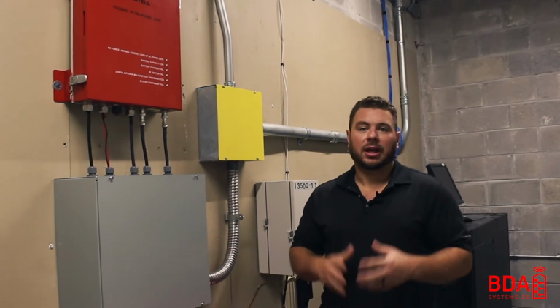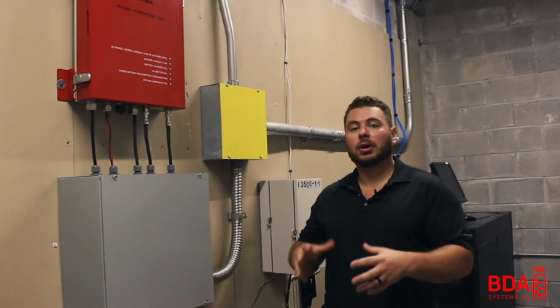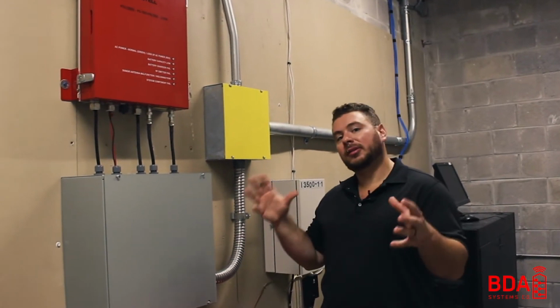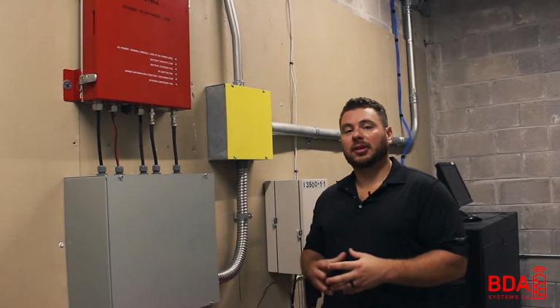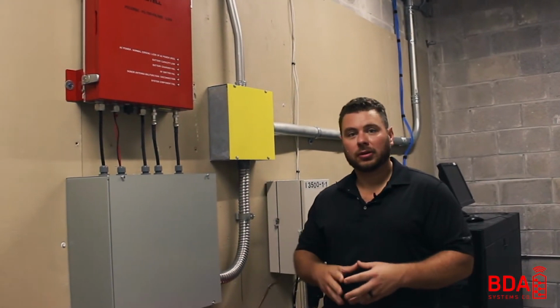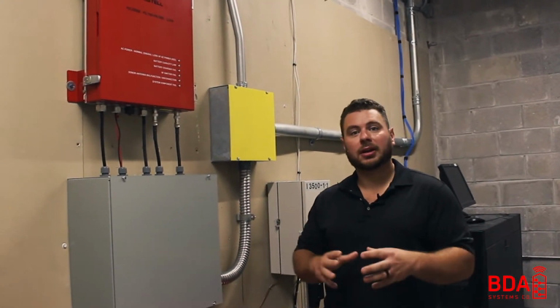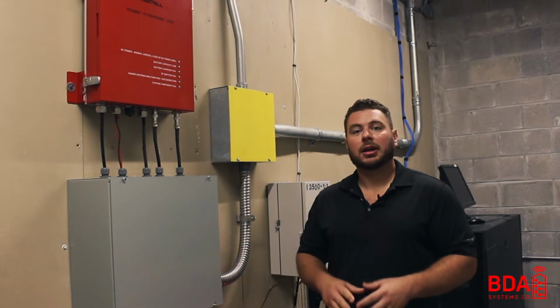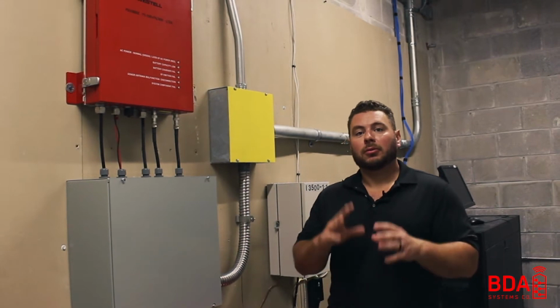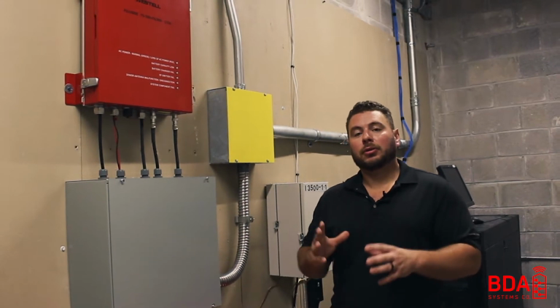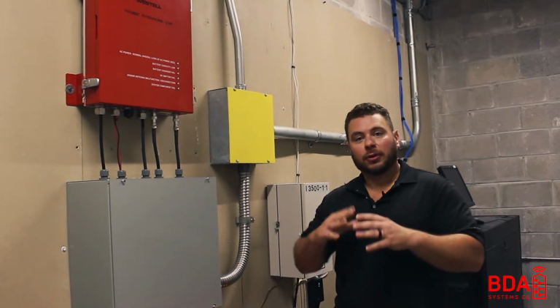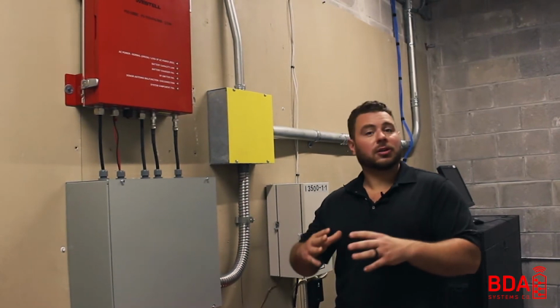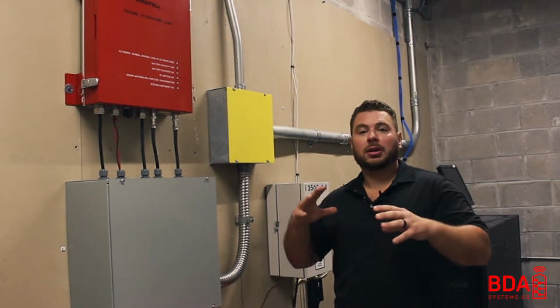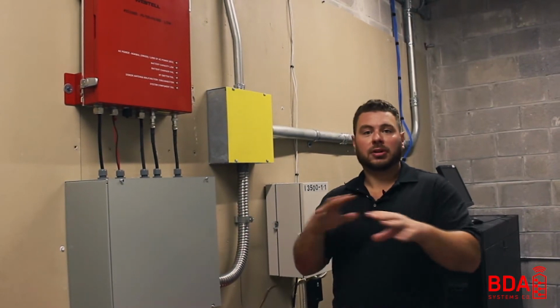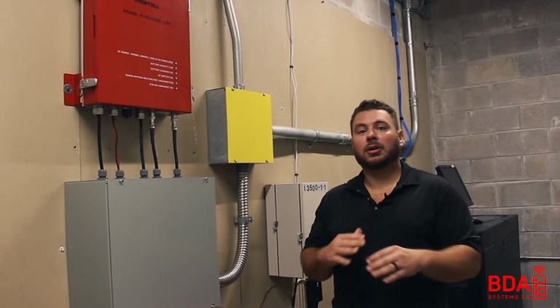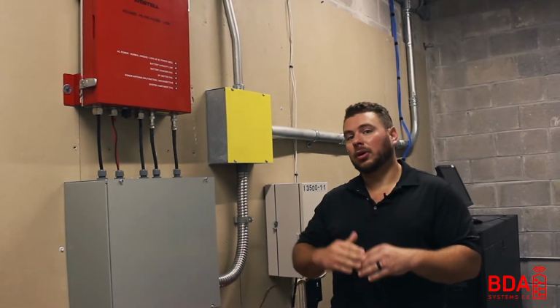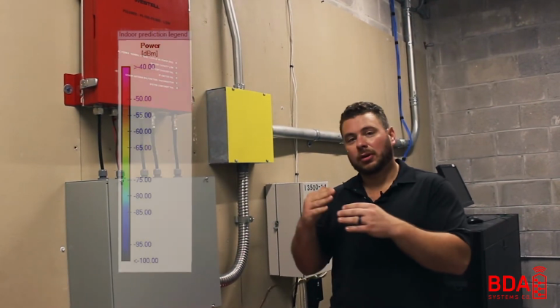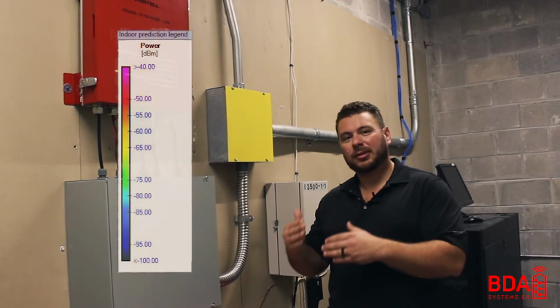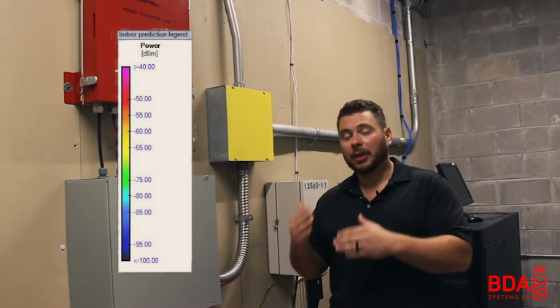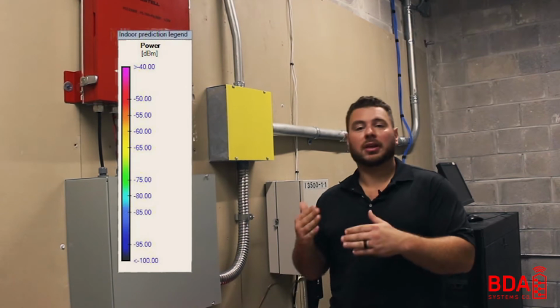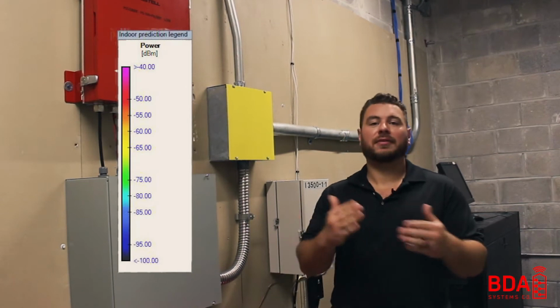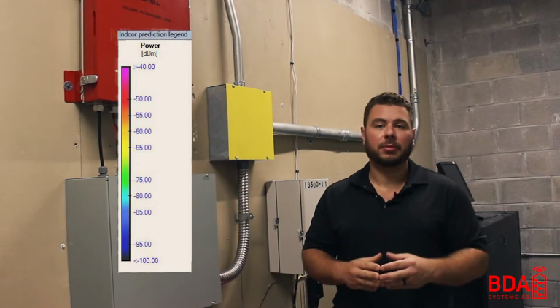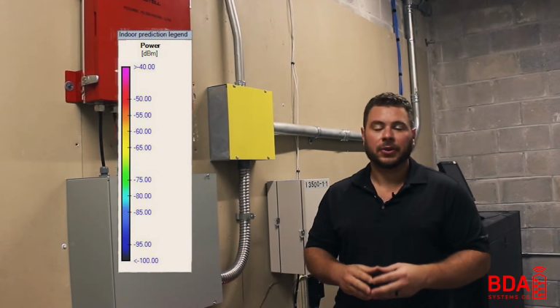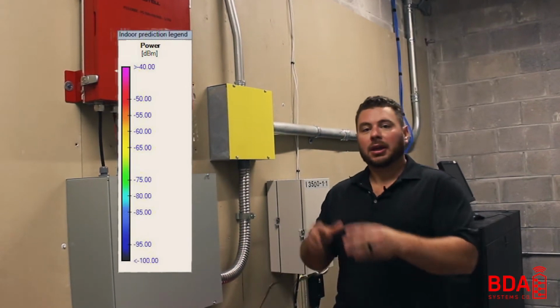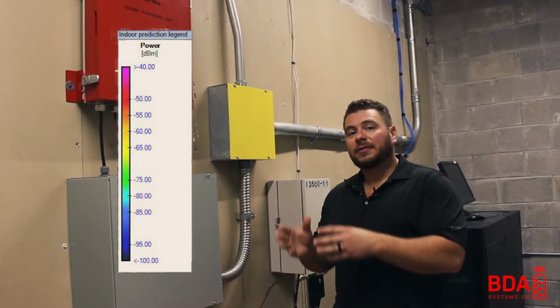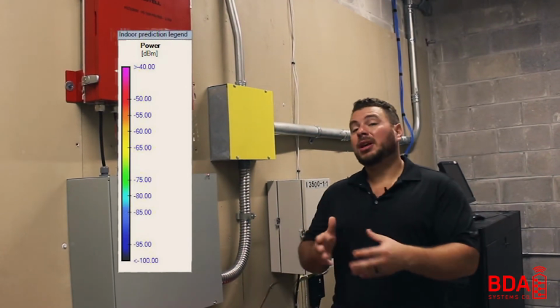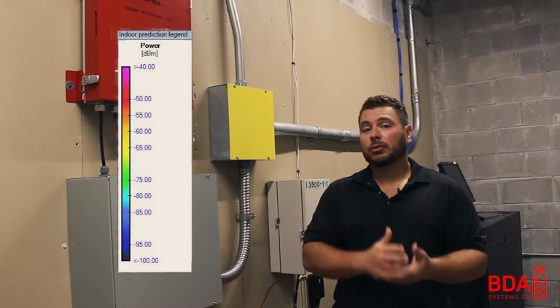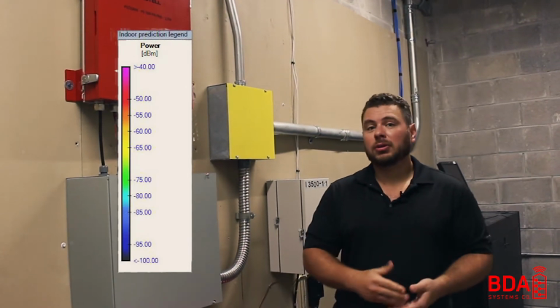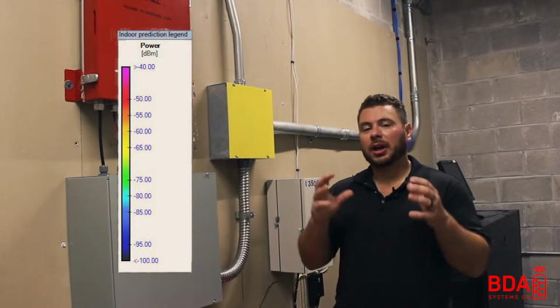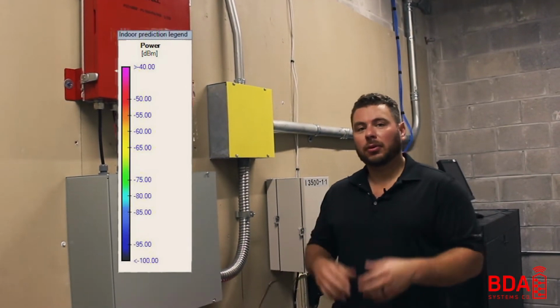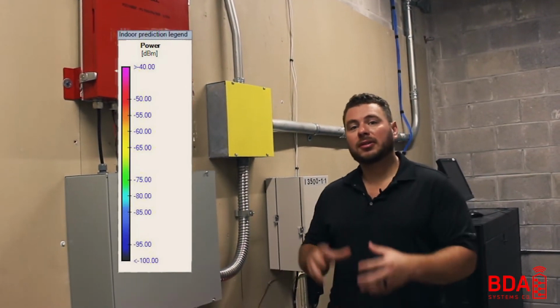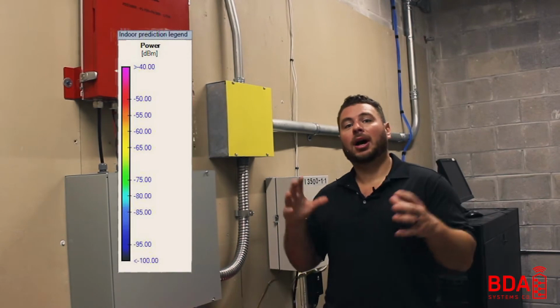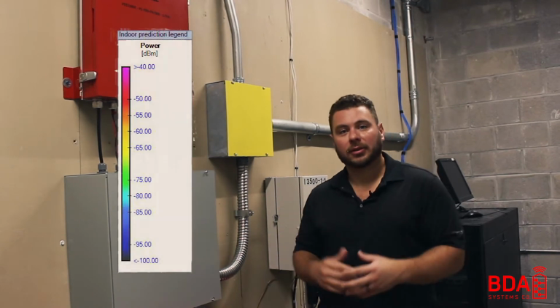In theory, when this system is installed correctly, radio frequencies are going to be boosted to a level of less than or equal to 95 dB. 95 dB is the threshold that we want to aim for, so let's talk about how we got there.